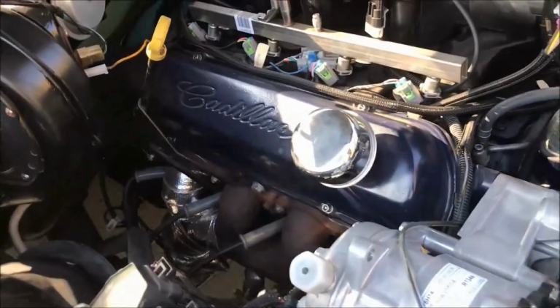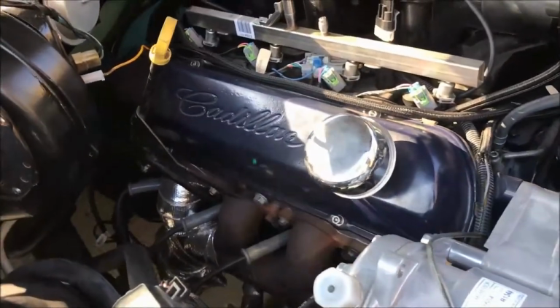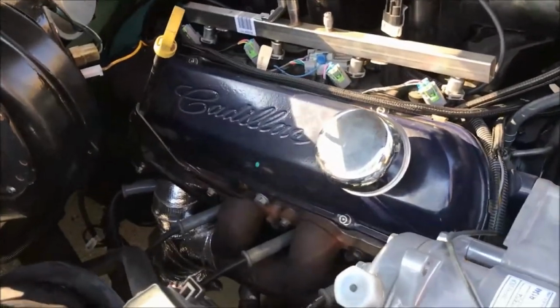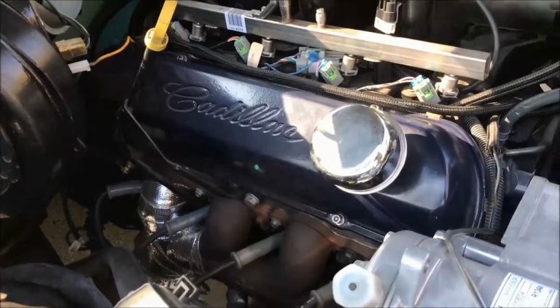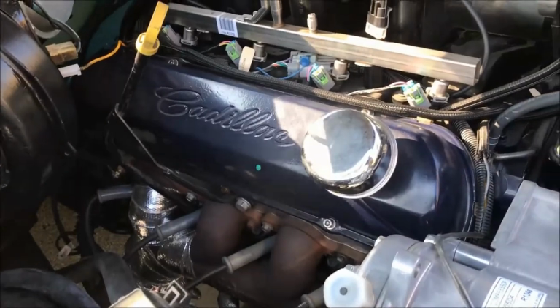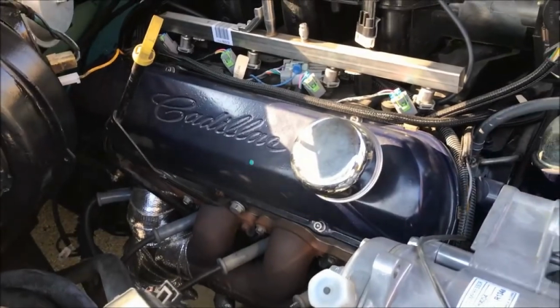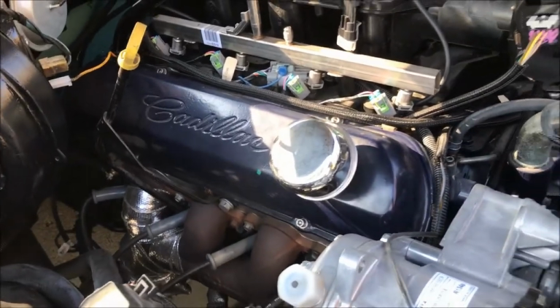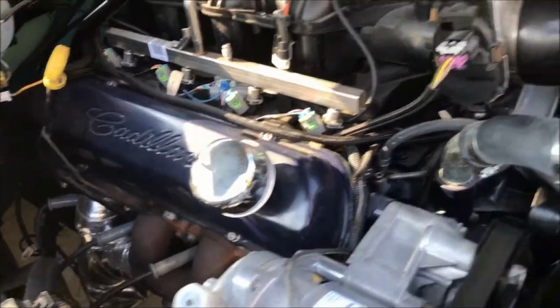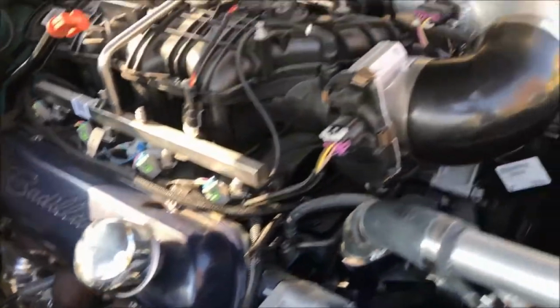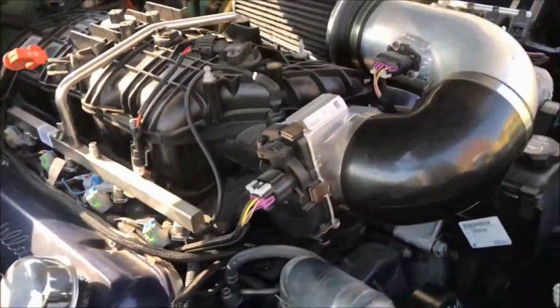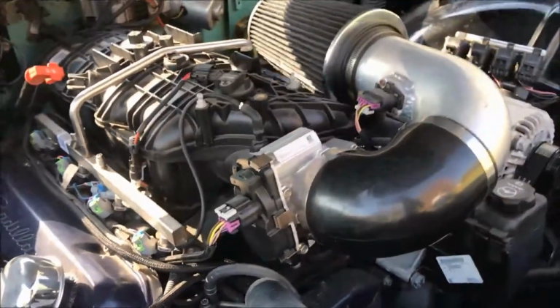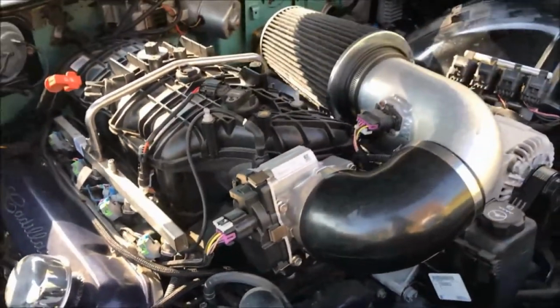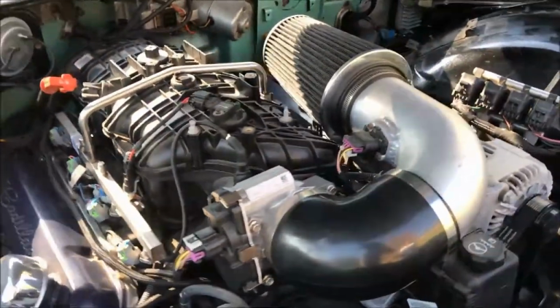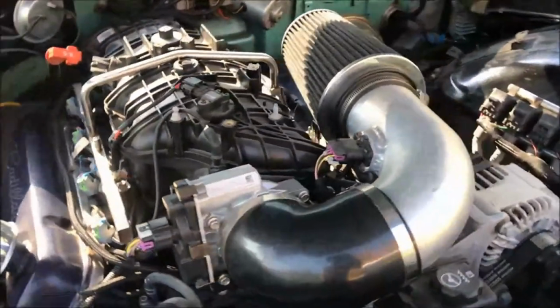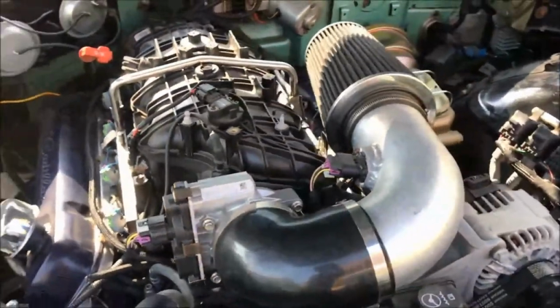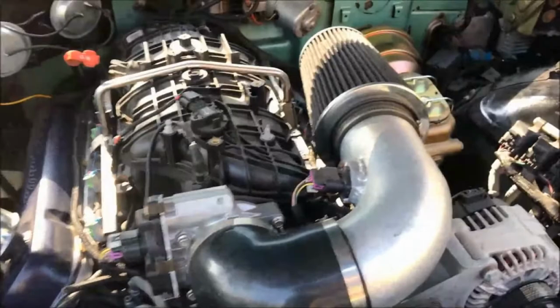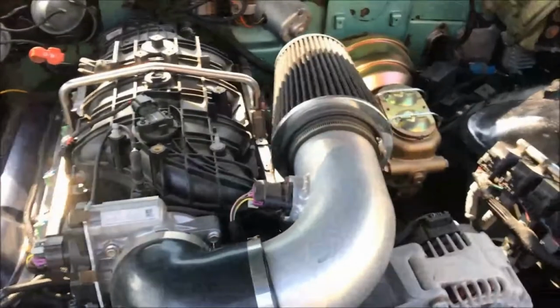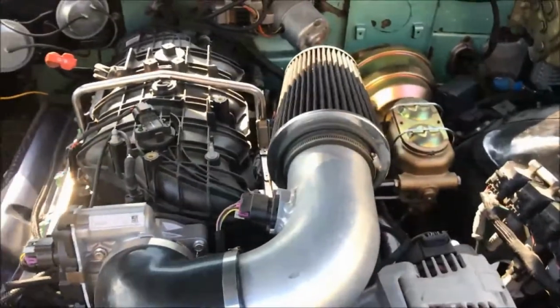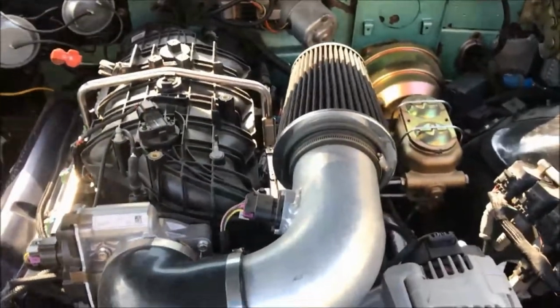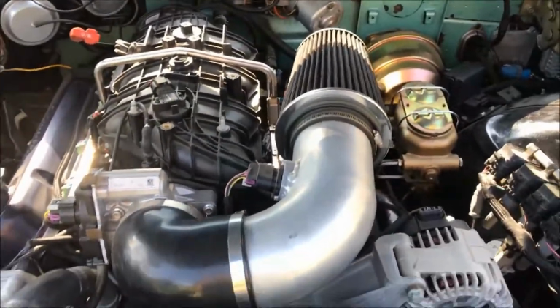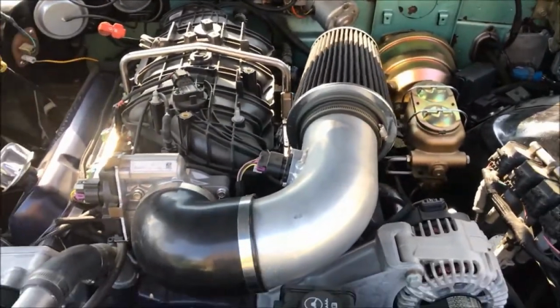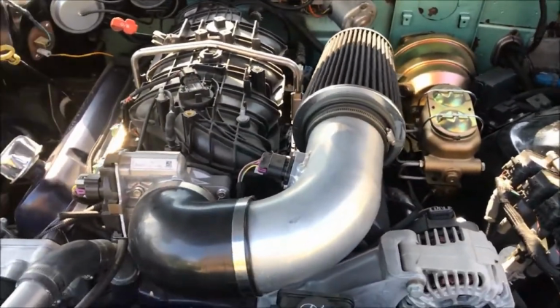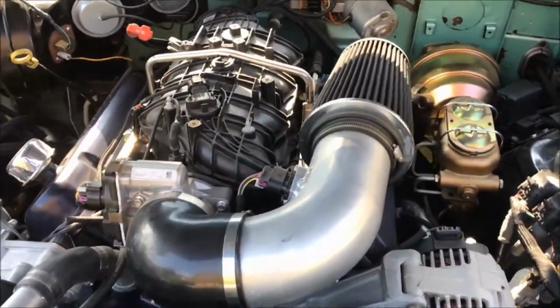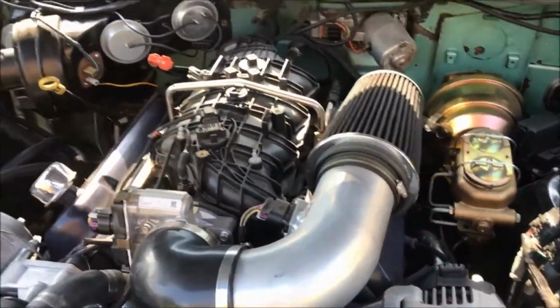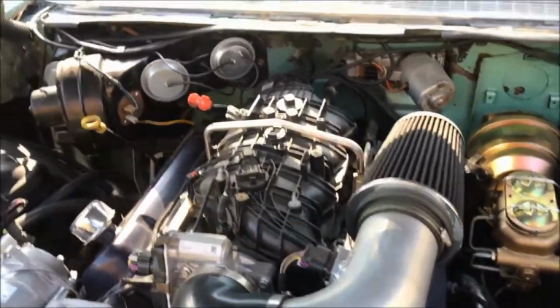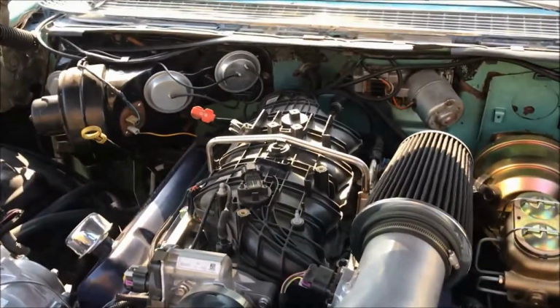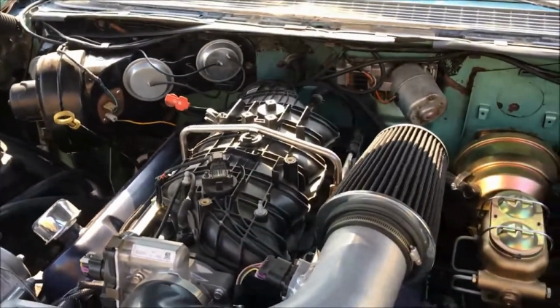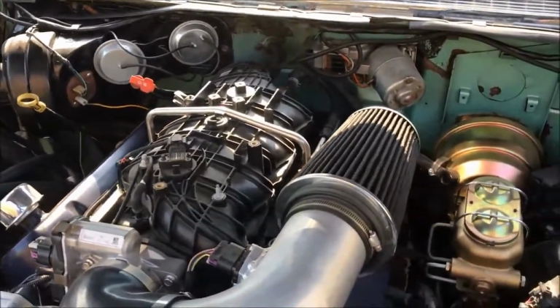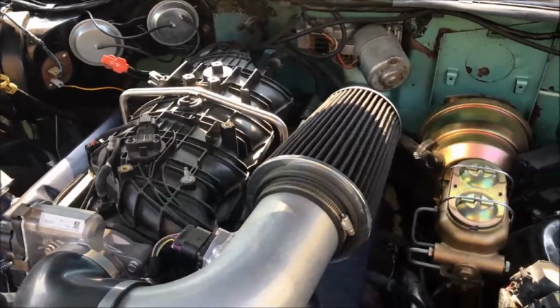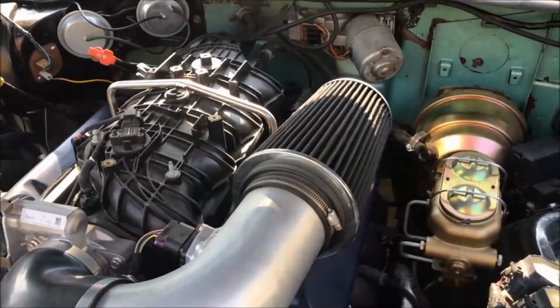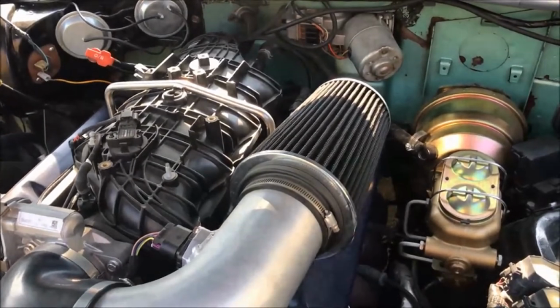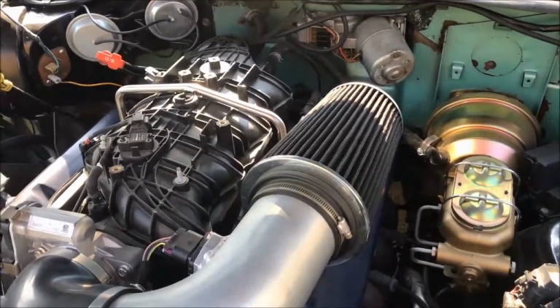We also installed a cold air intake, which adds about 4 to 6 miles per gallon. The density of cold air is much higher than hot air, so it brings more oxygen, which results in more power.